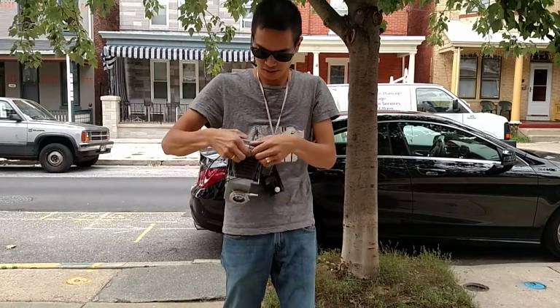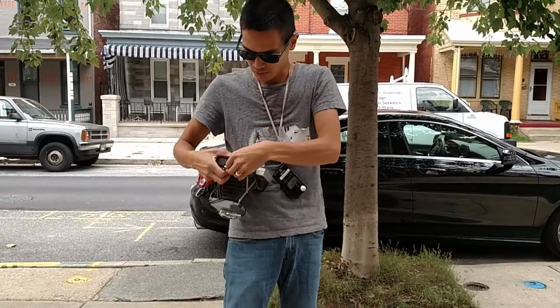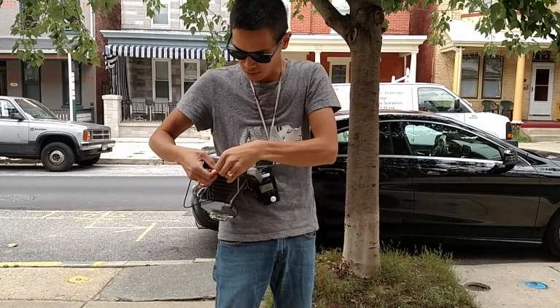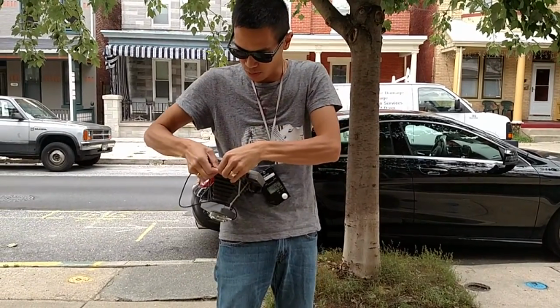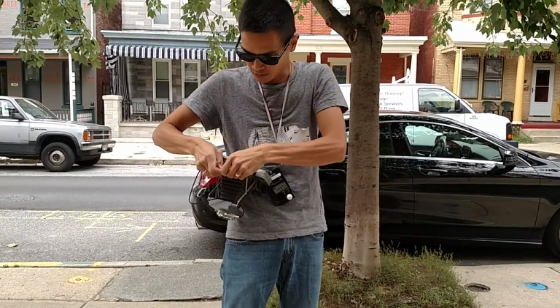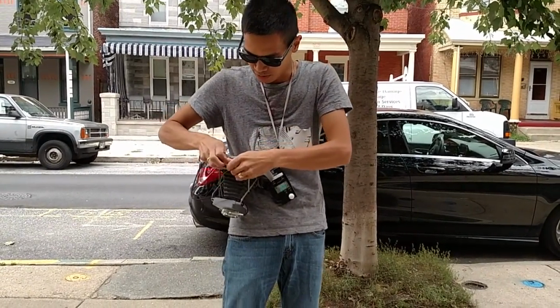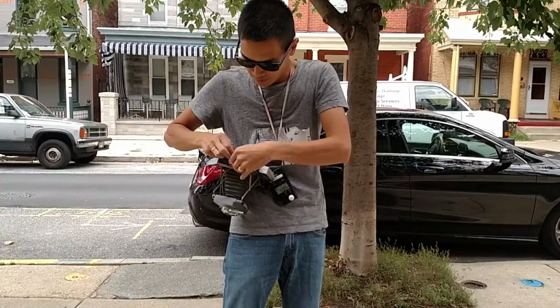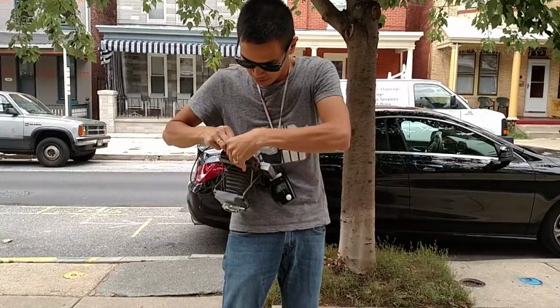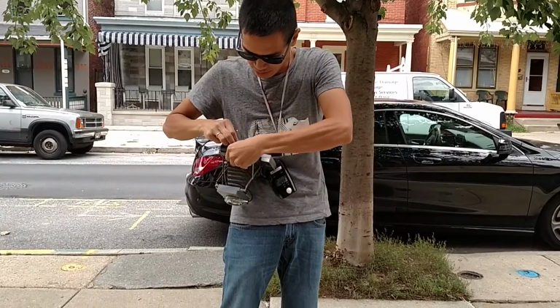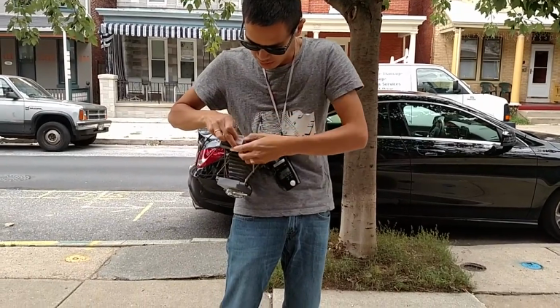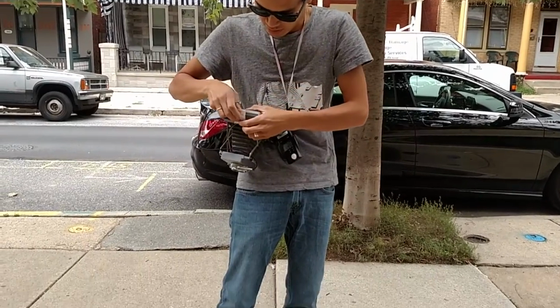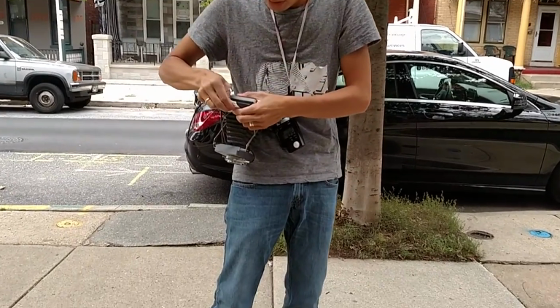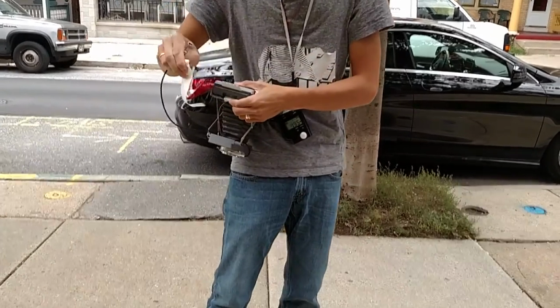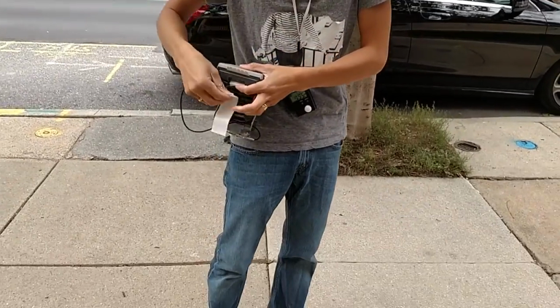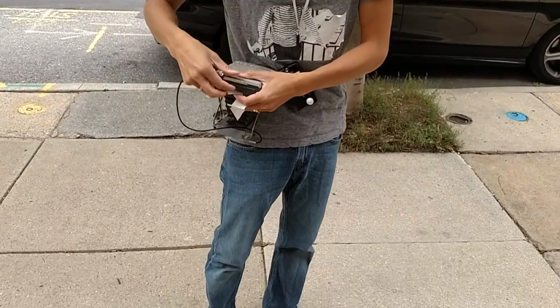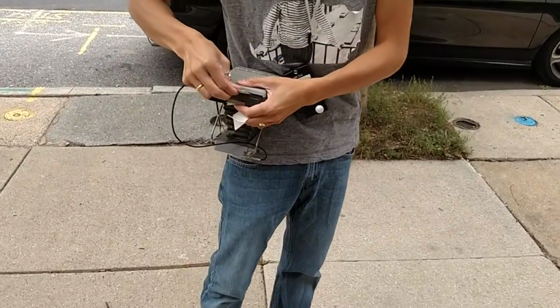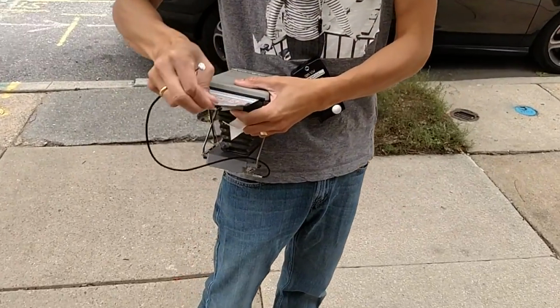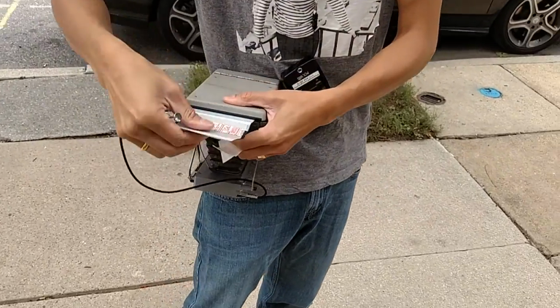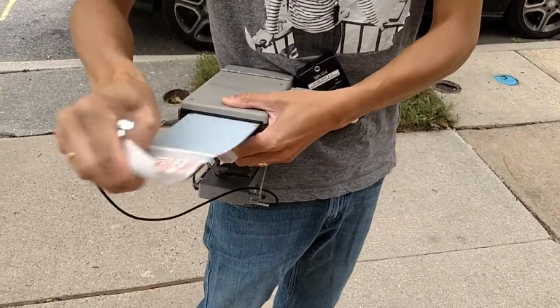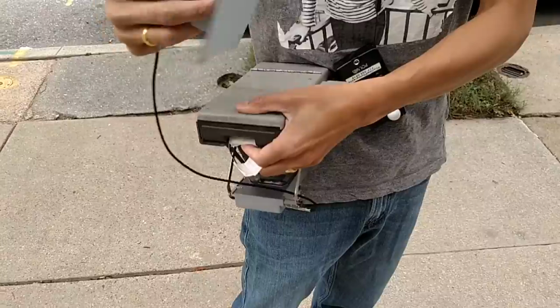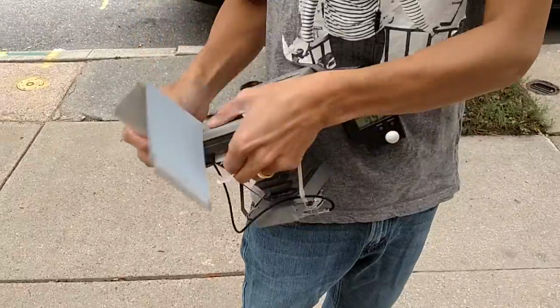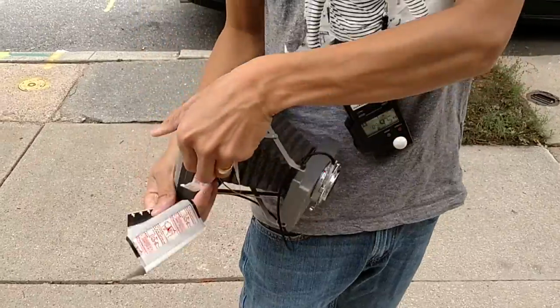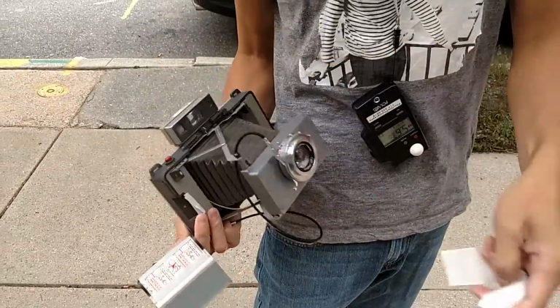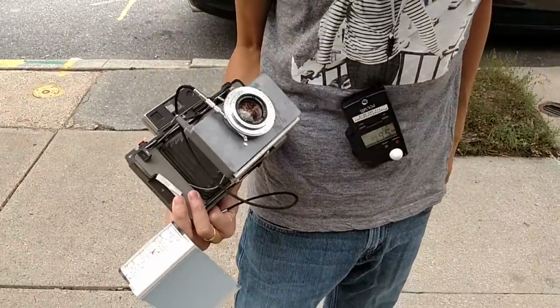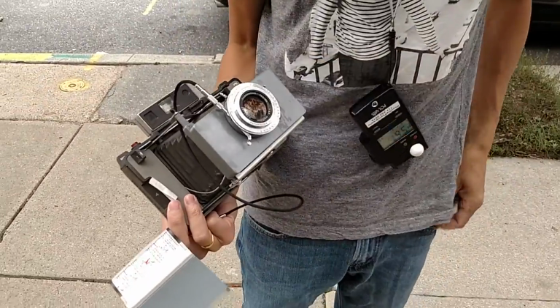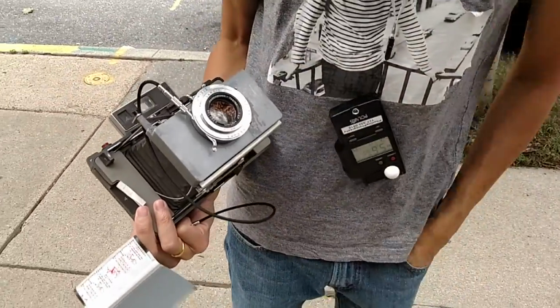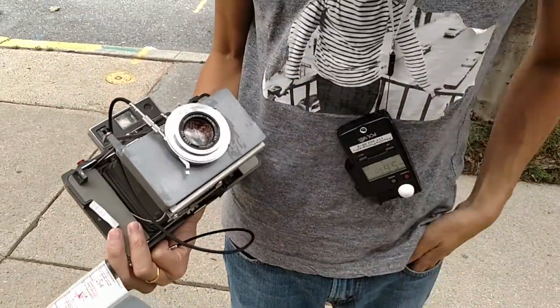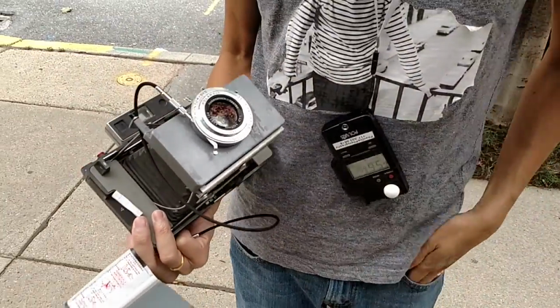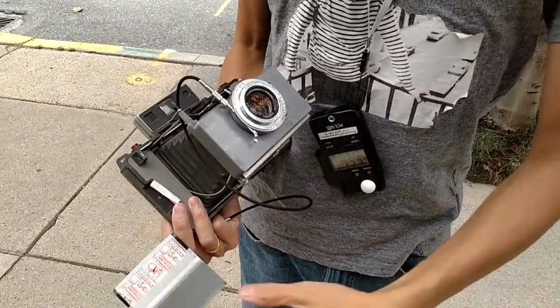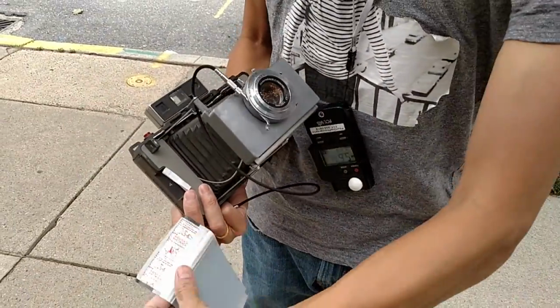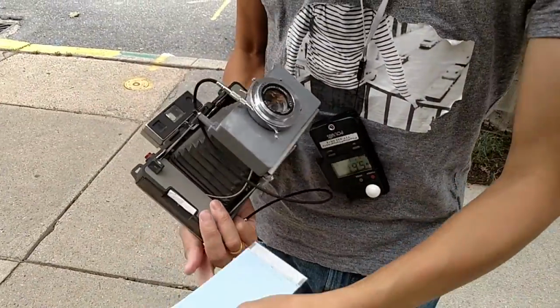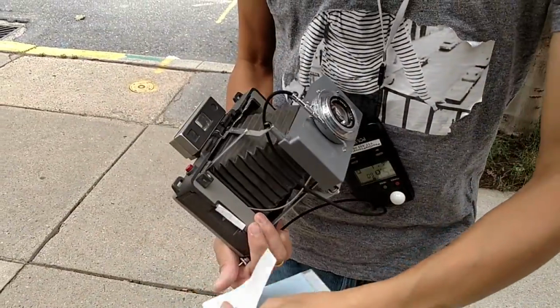Now we're going to pull our negative like so, and we are going to wait 60 seconds.